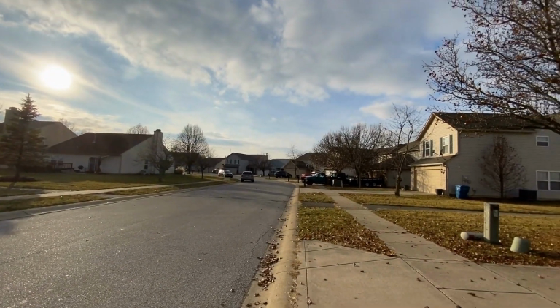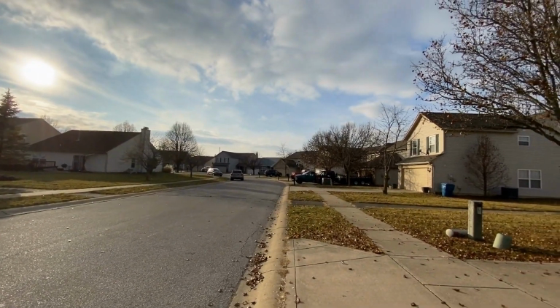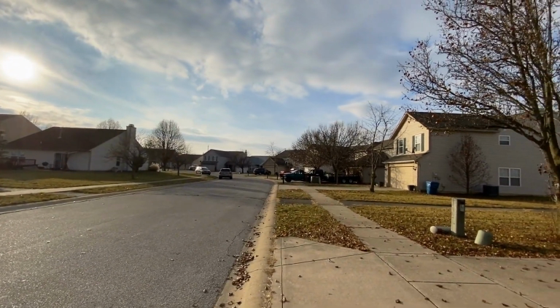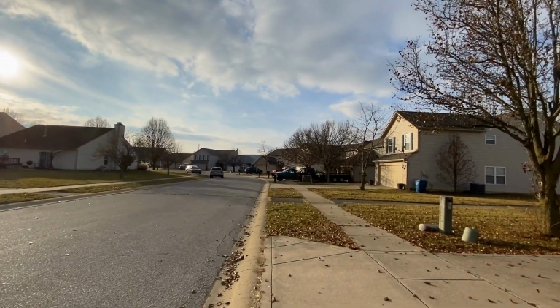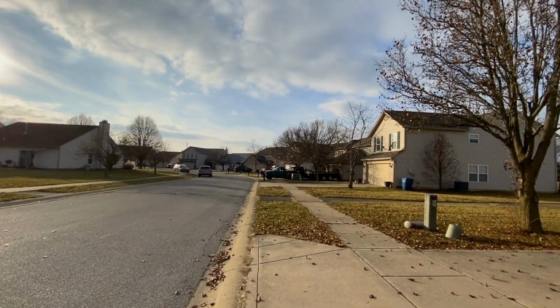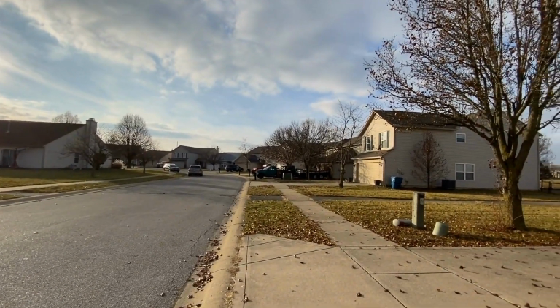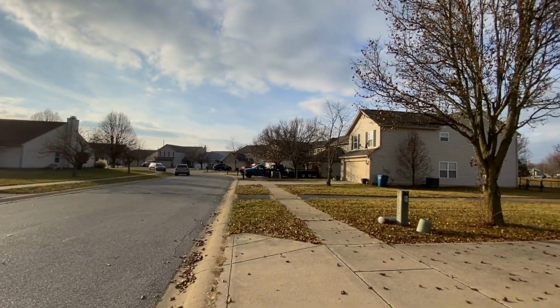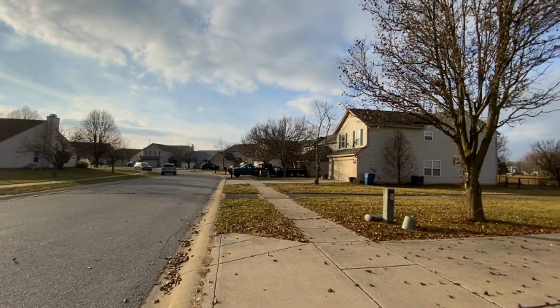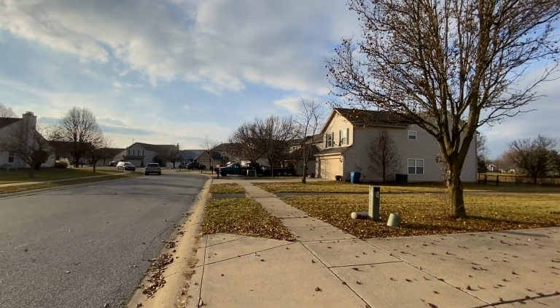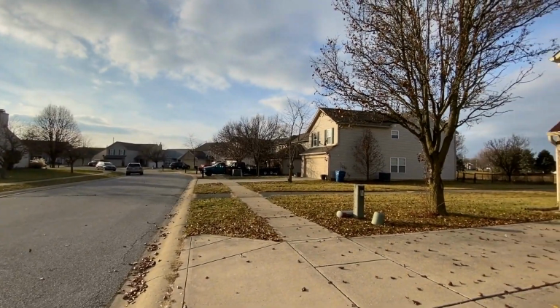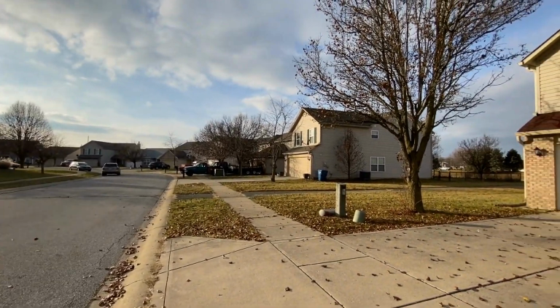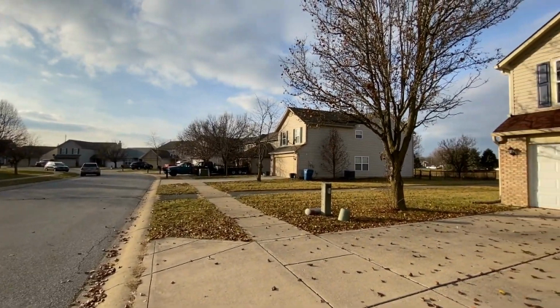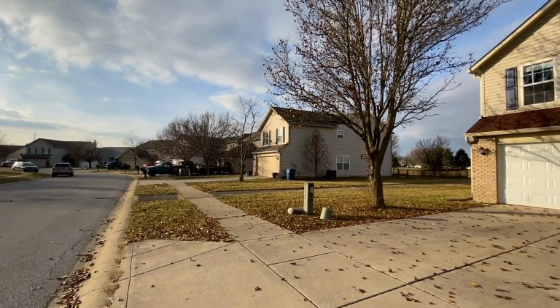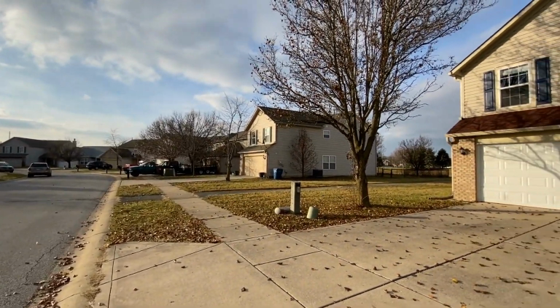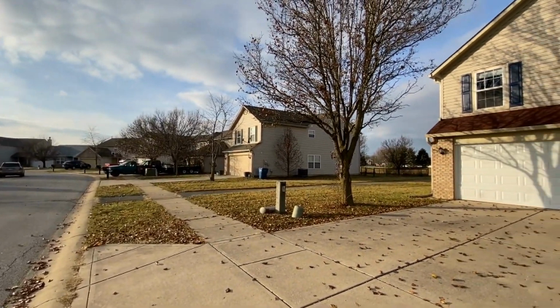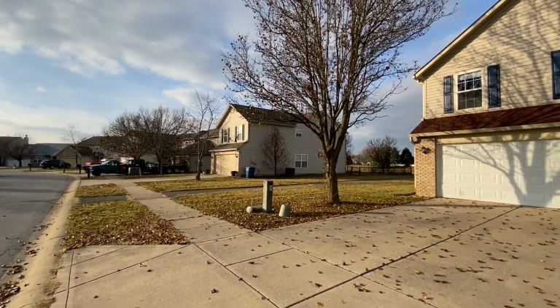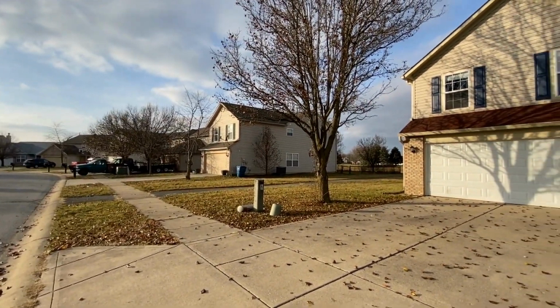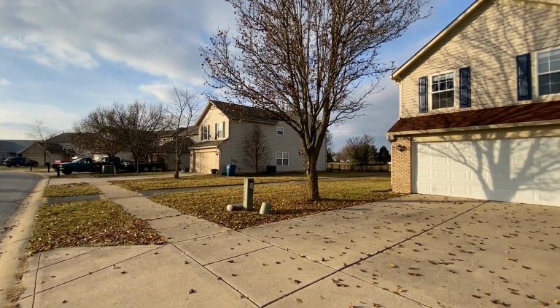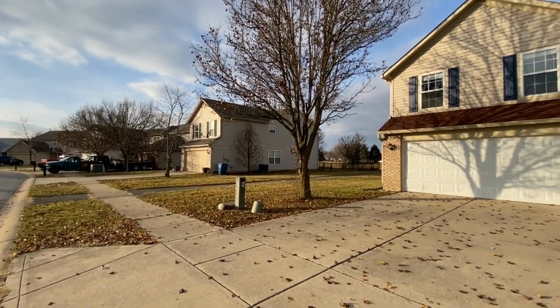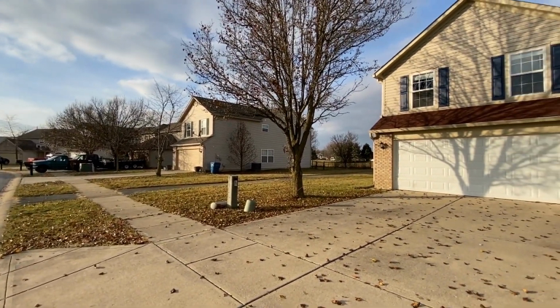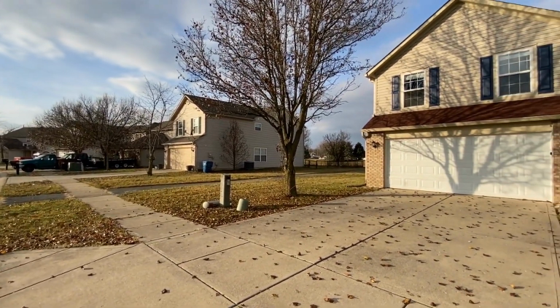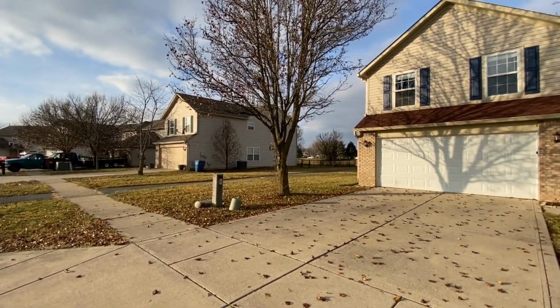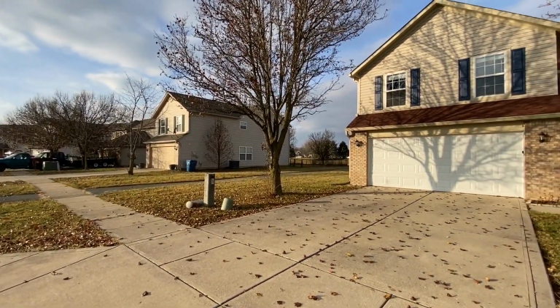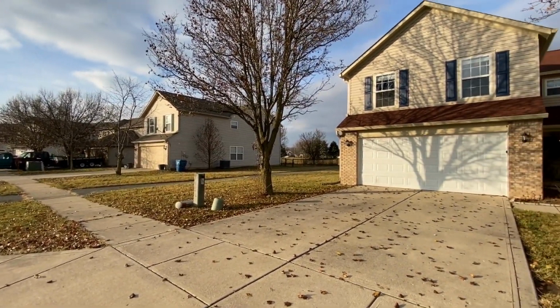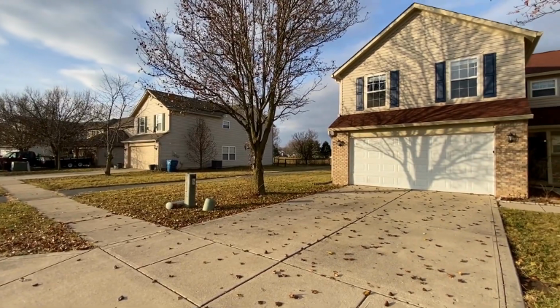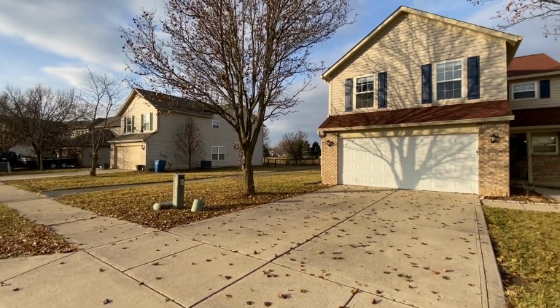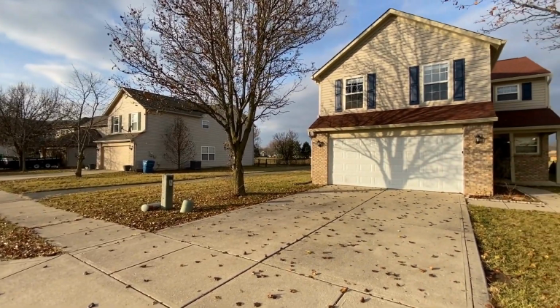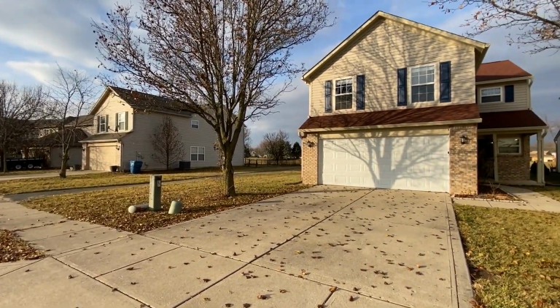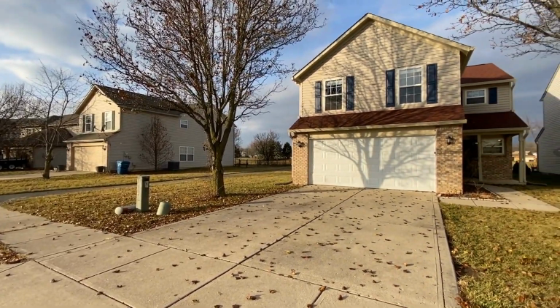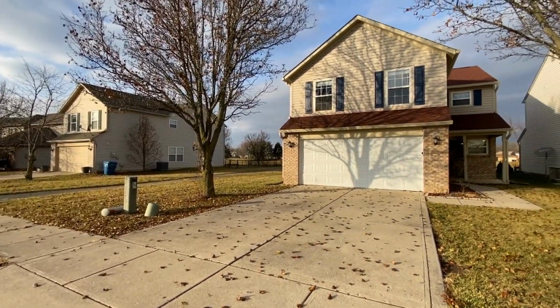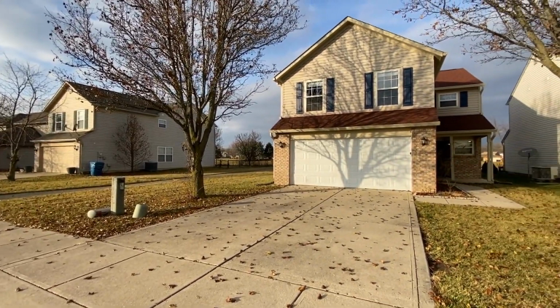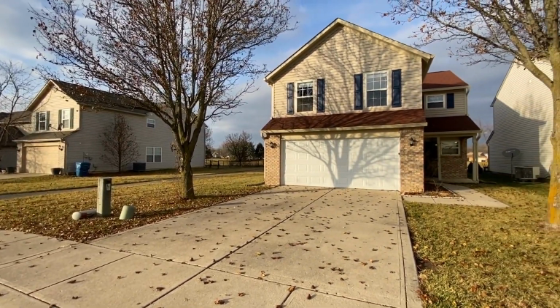This neighborhood has sidewalks on both sides of the road and it also has walking trails. There's a walking trail right there that runs right alongside the house.